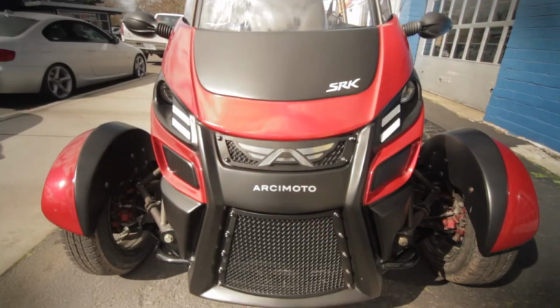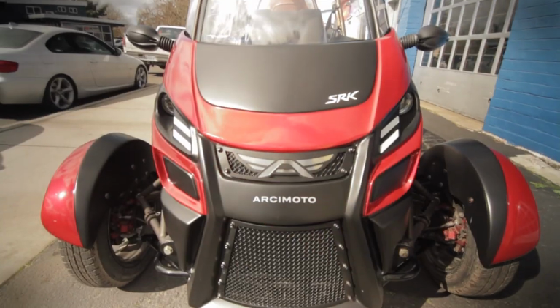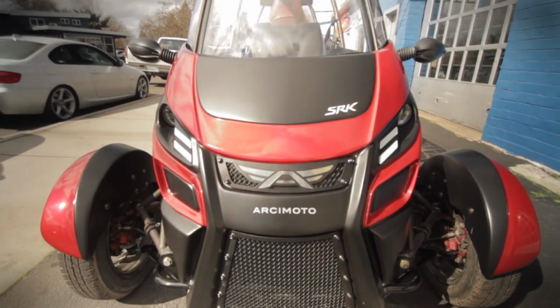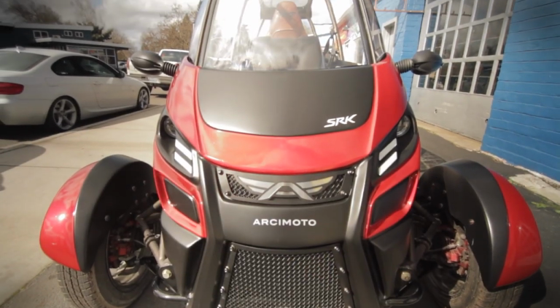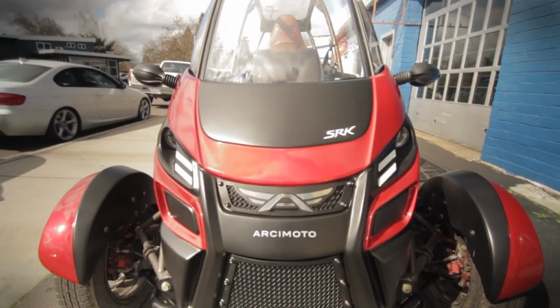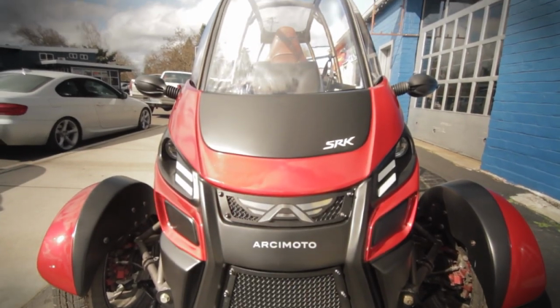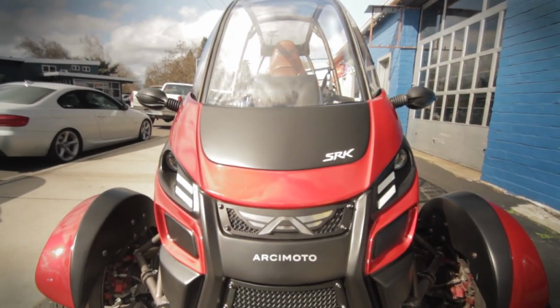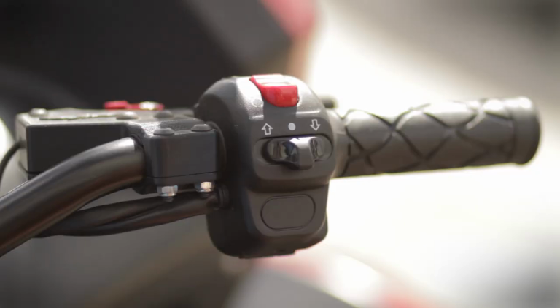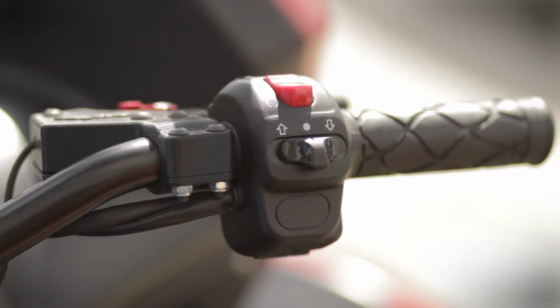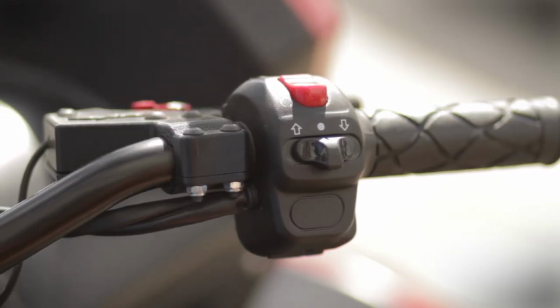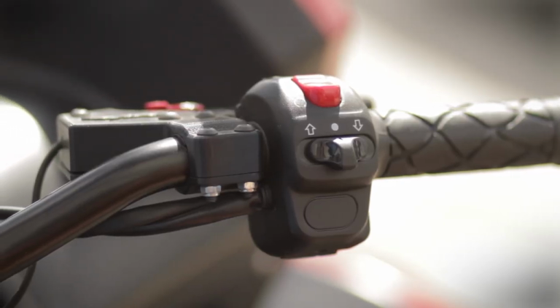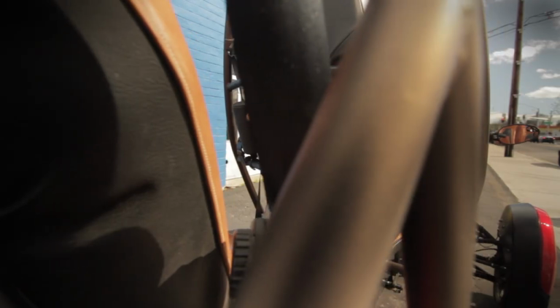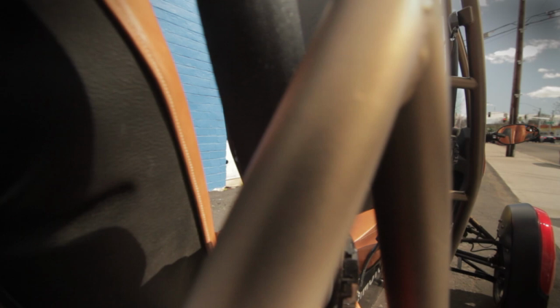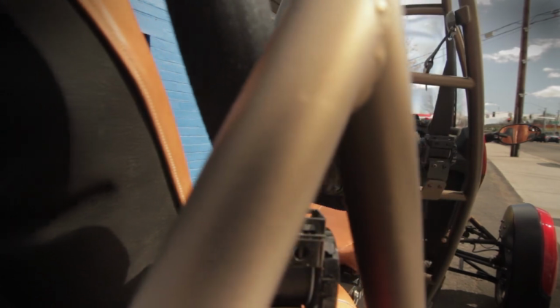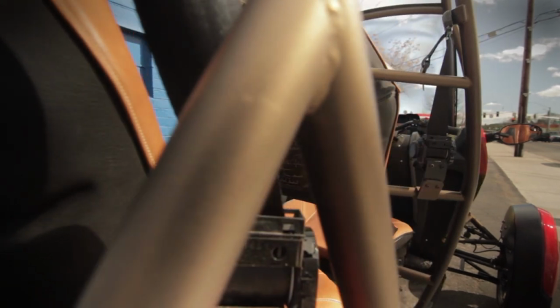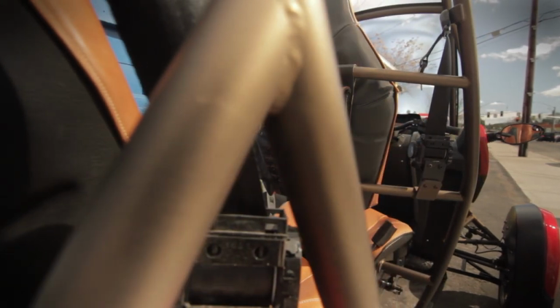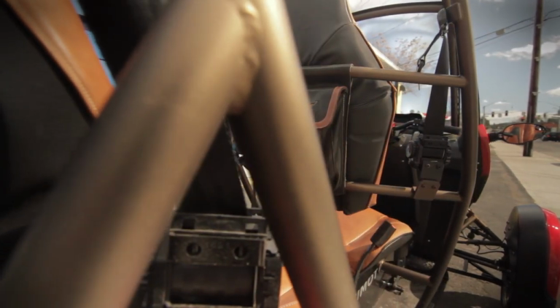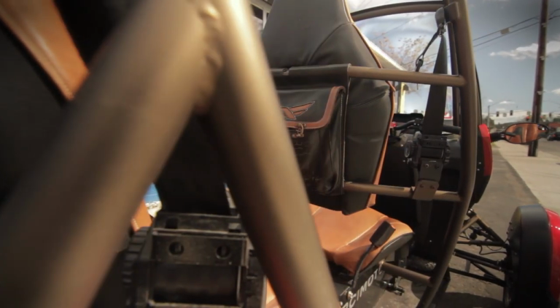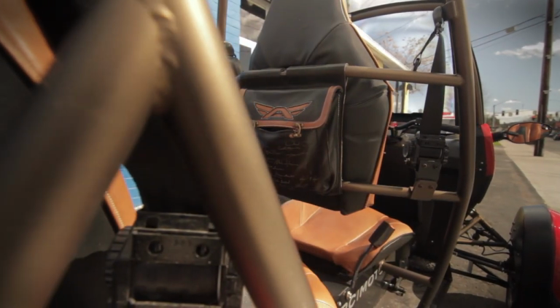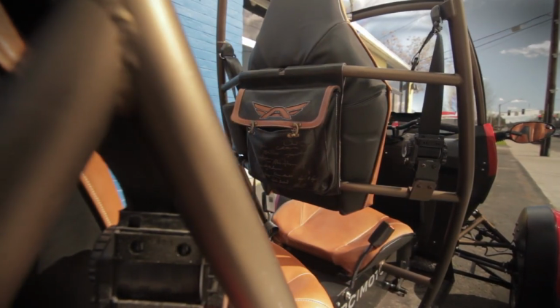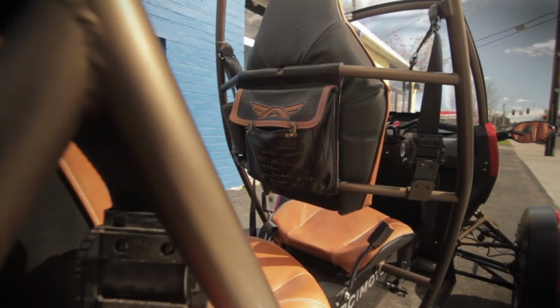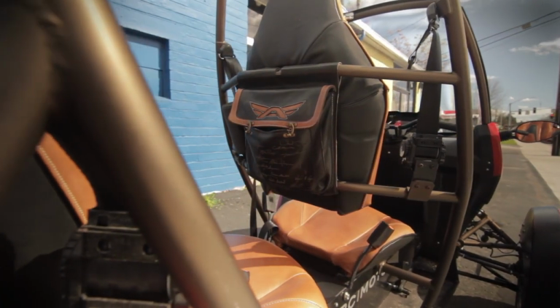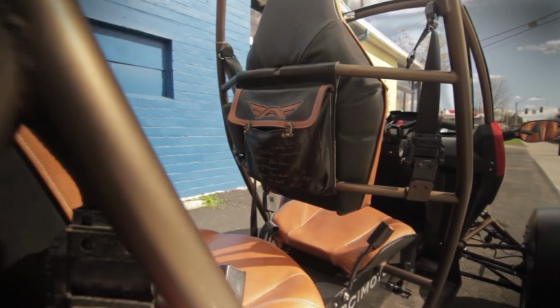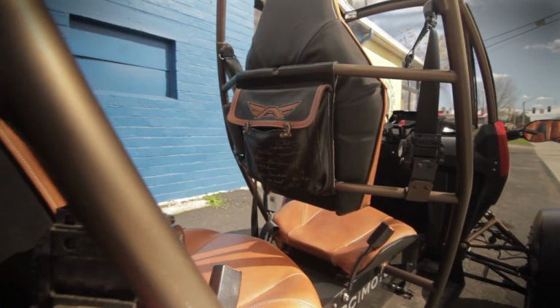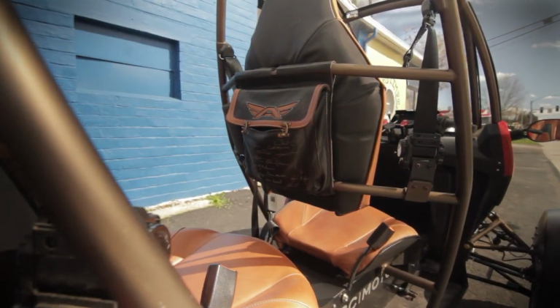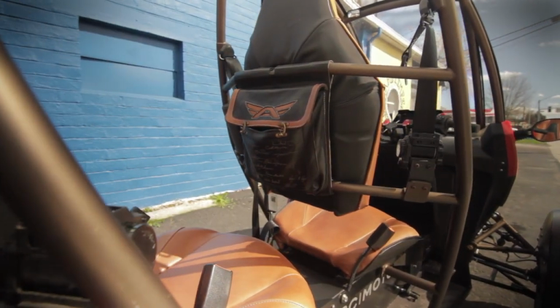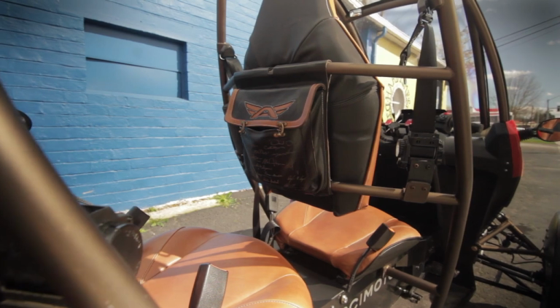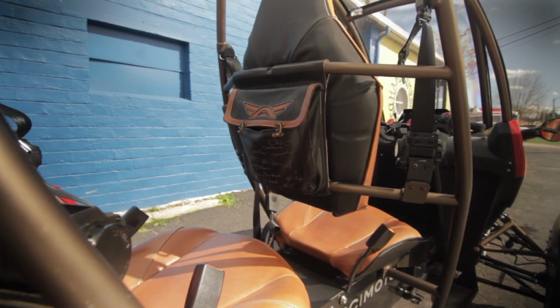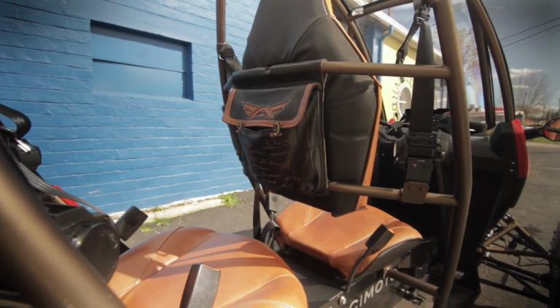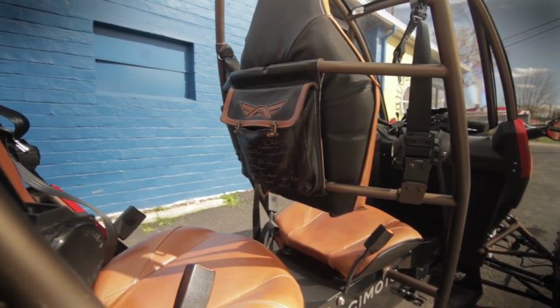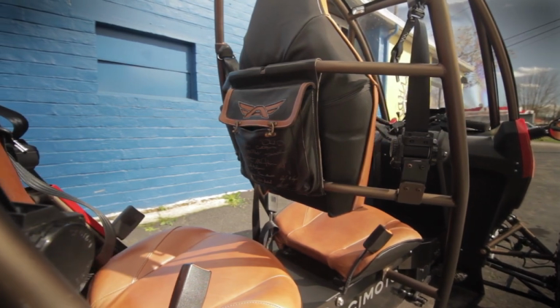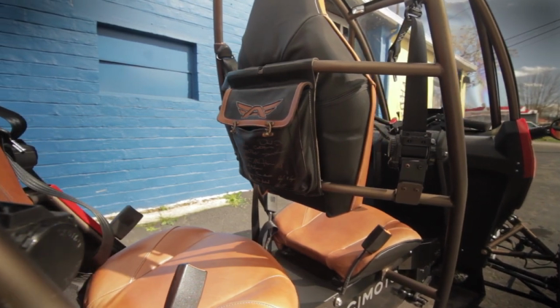The SRK is built on a reverse trike platform with handlebar controls, a setup that its creator told me increases stability, improves cargo capabilities, and decreases torsional flex on the chassis compared to a two-wheeler.